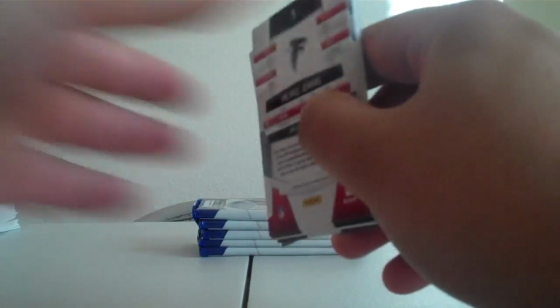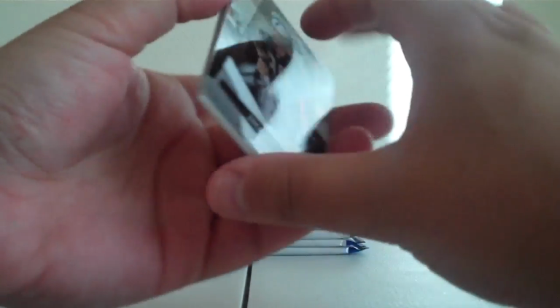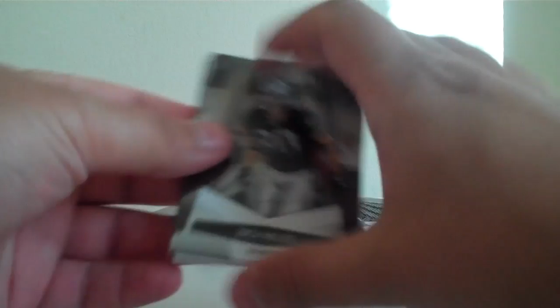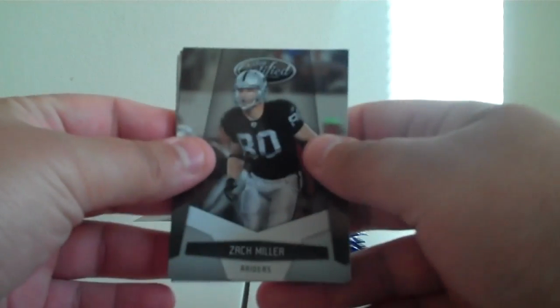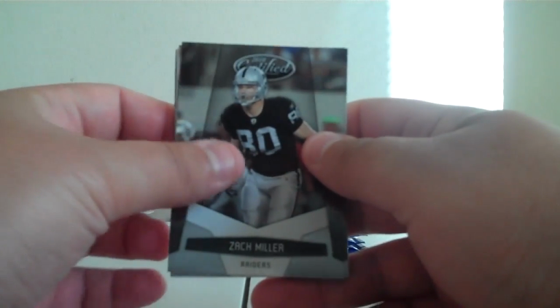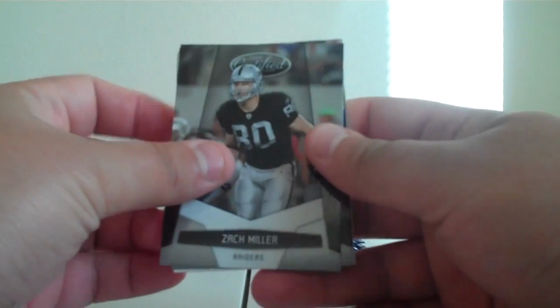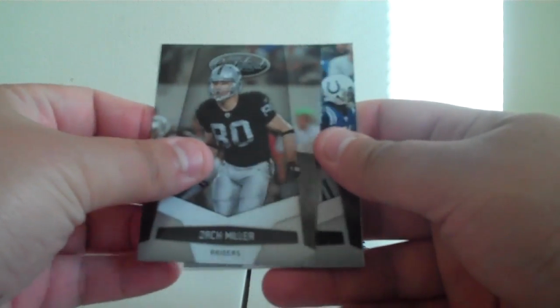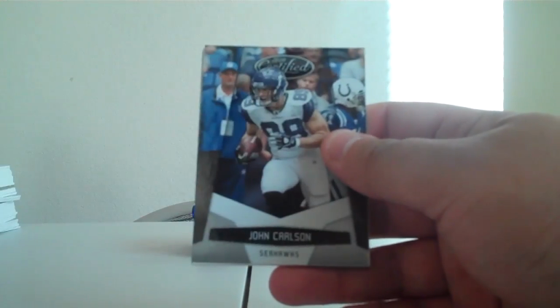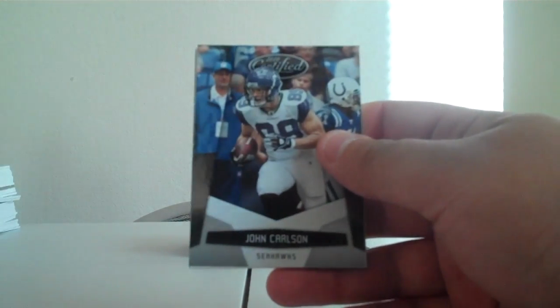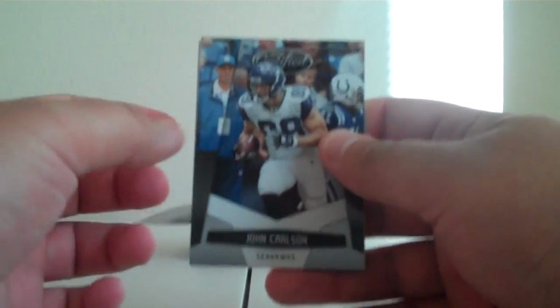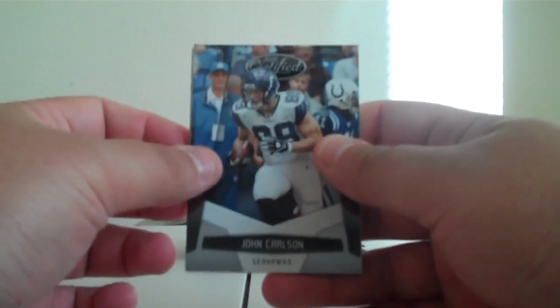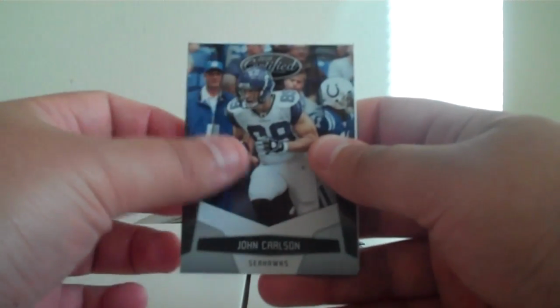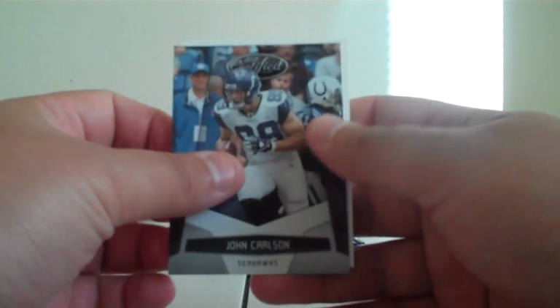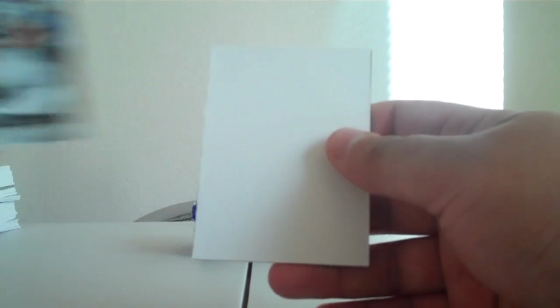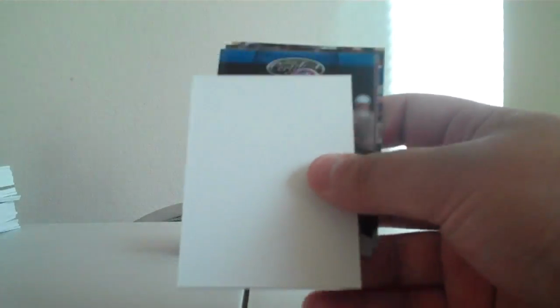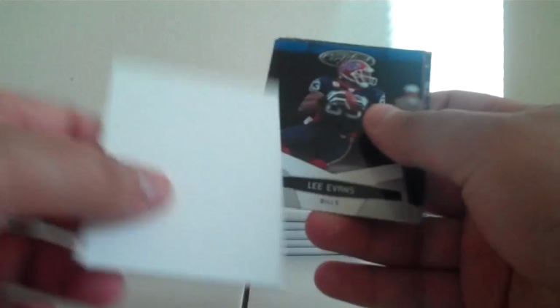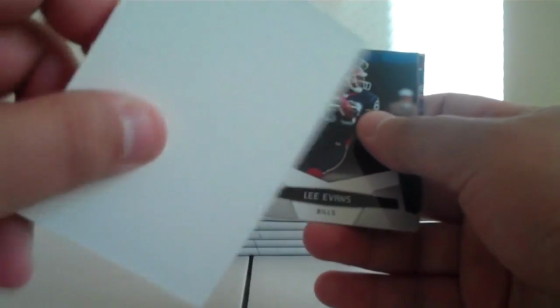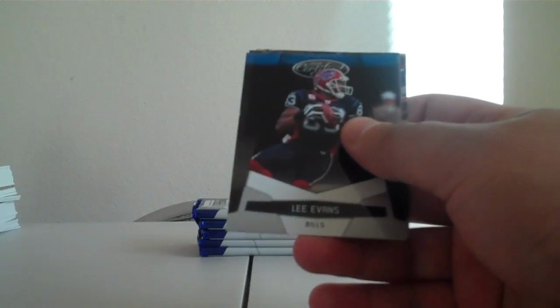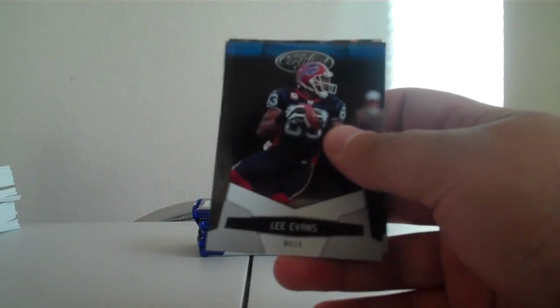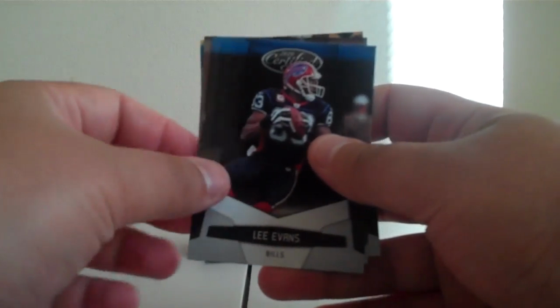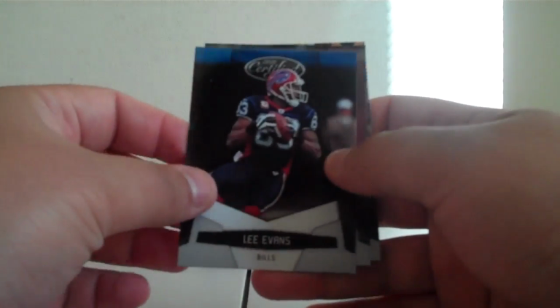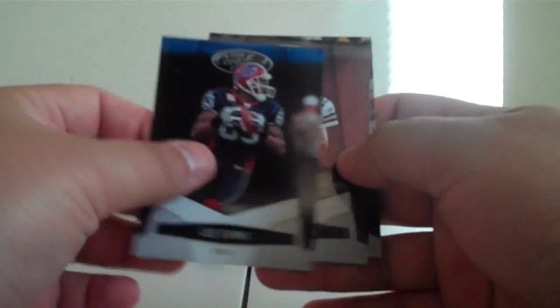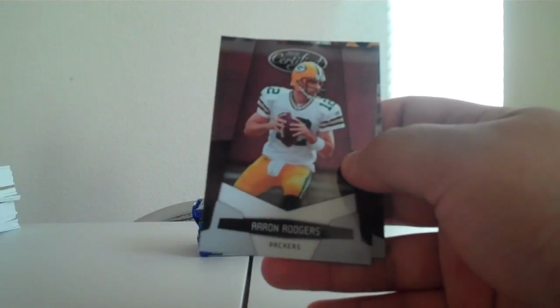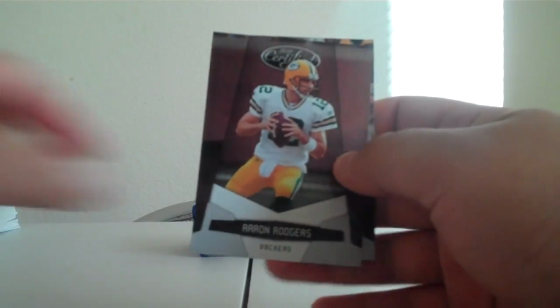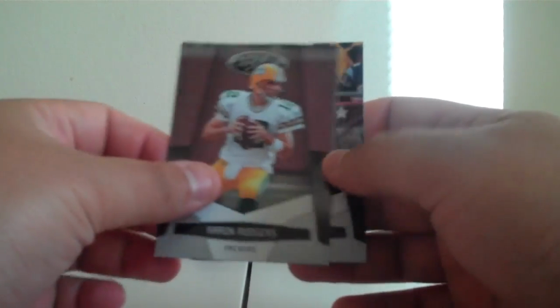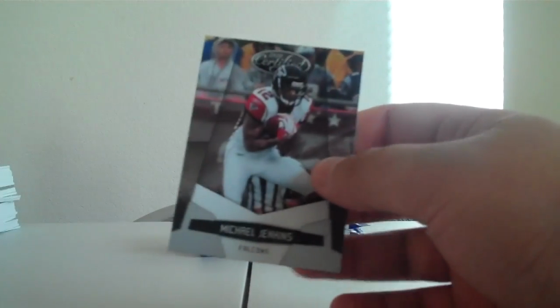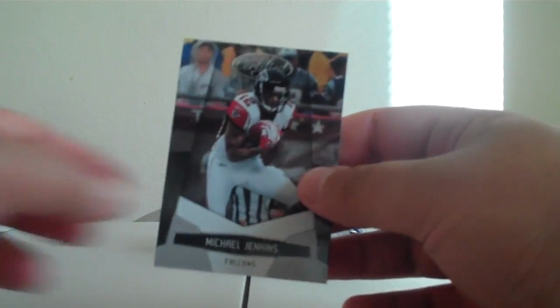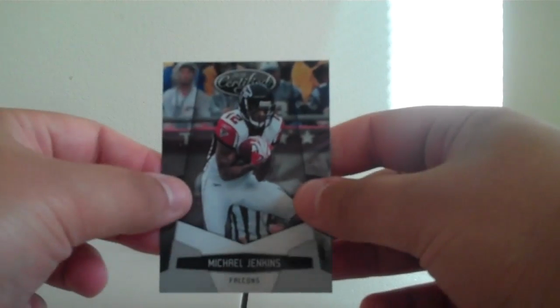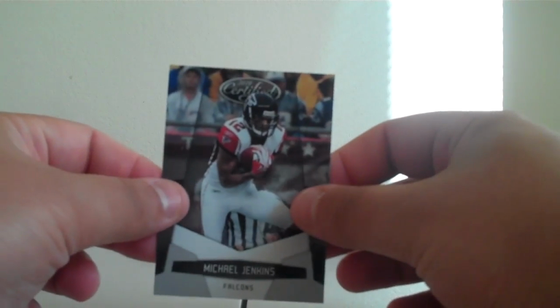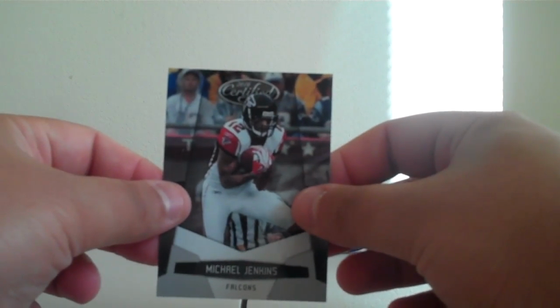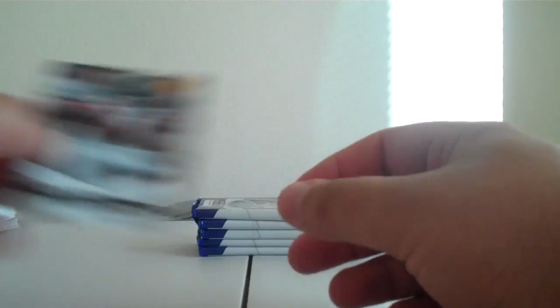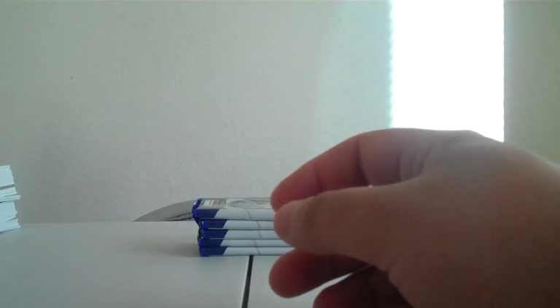Next pack. Zach Miller for the Raiders. John Carlson for the Seahawks. Filler card. Lee Evans for the Bills. Aaron Rodgers for the Packers. Michael Jenkins for the Falcons.